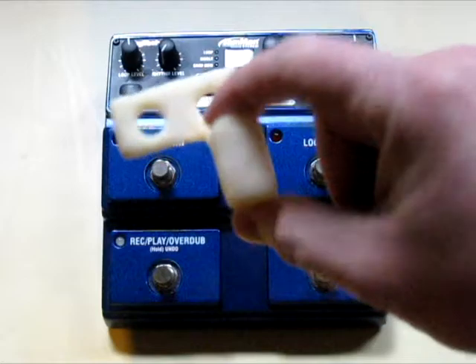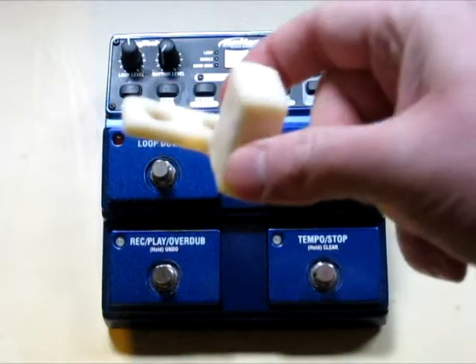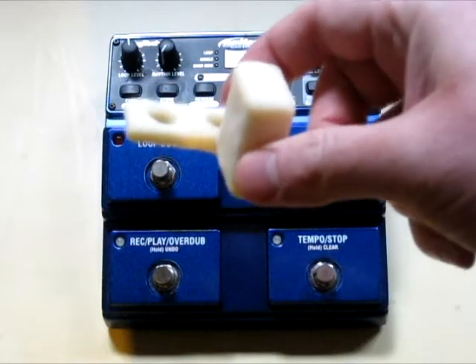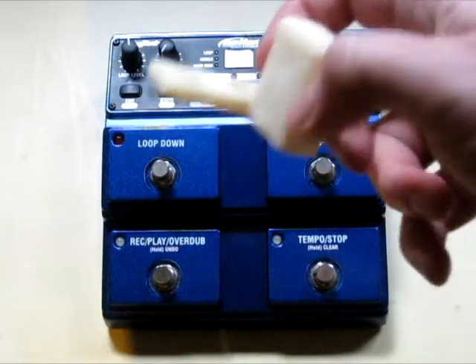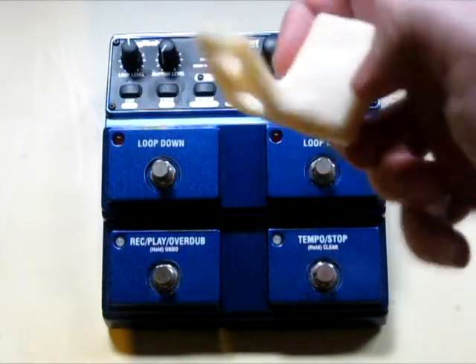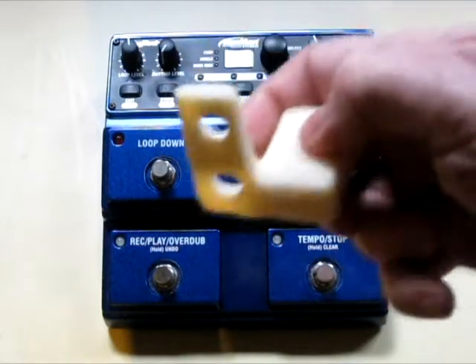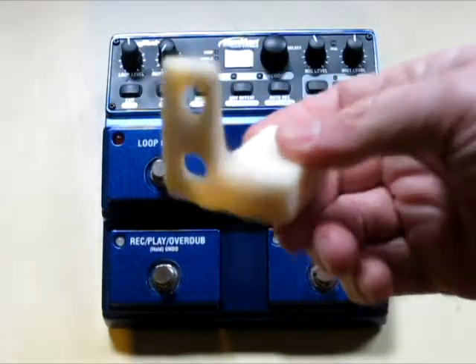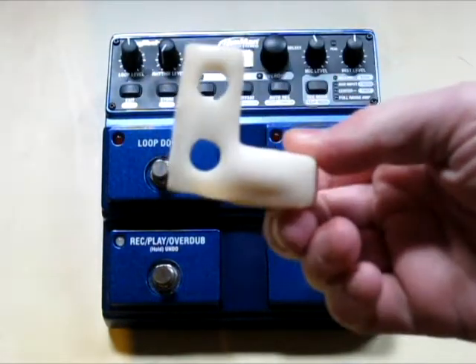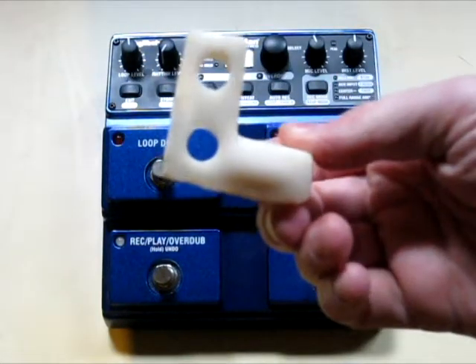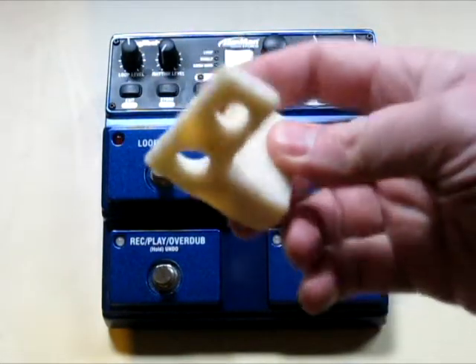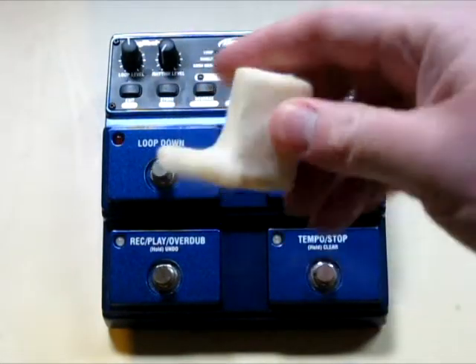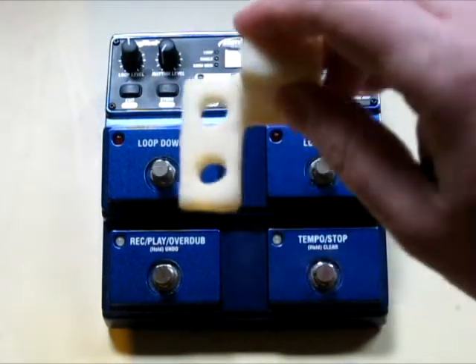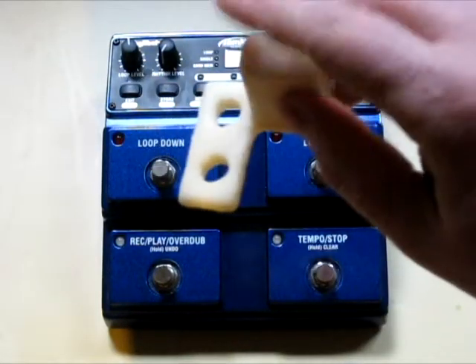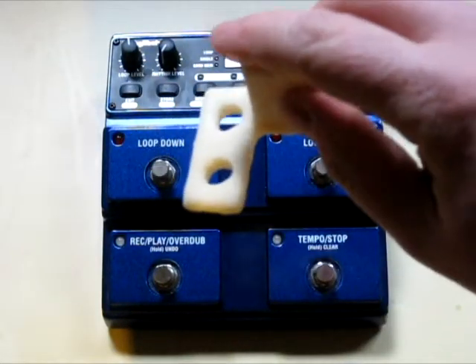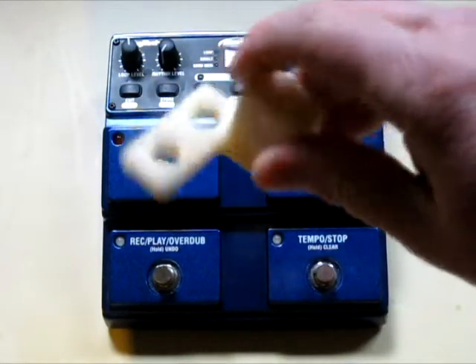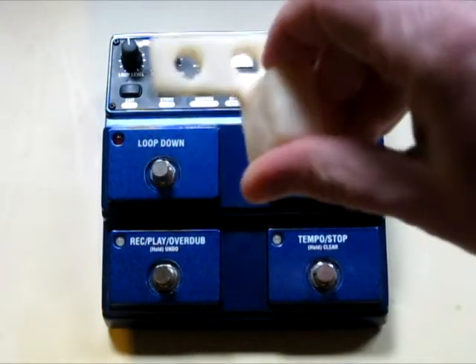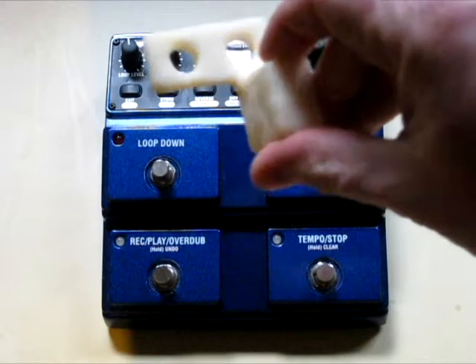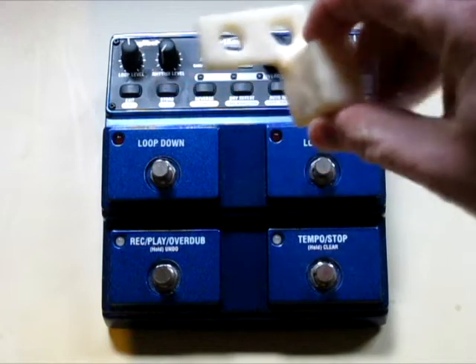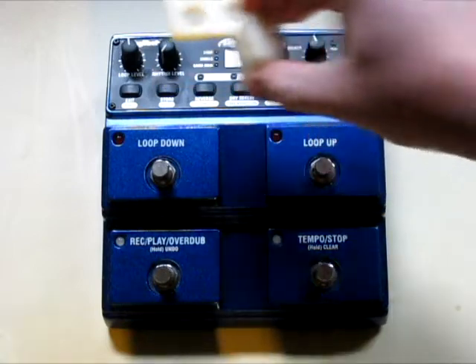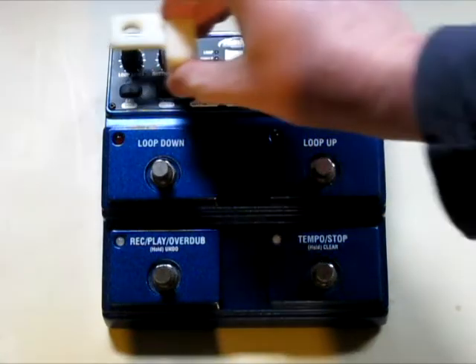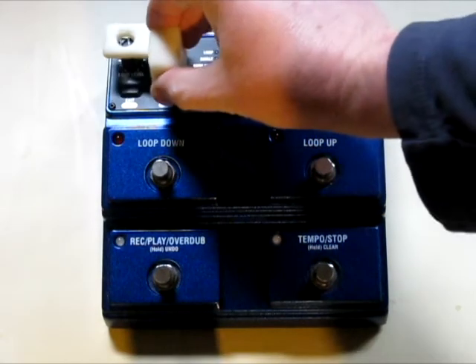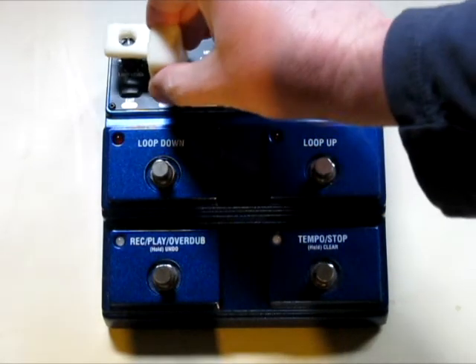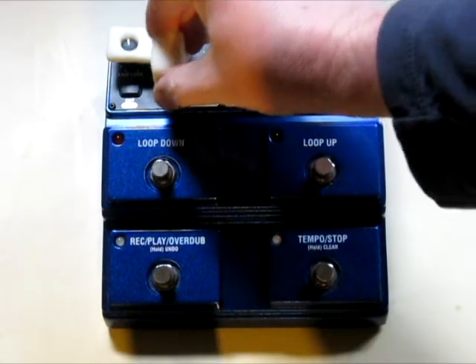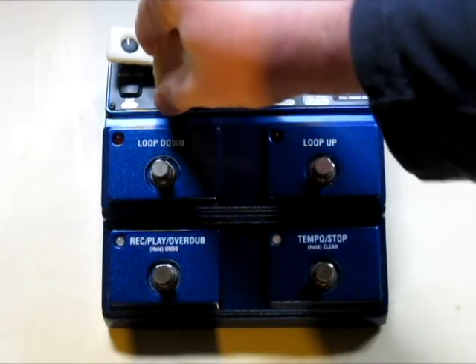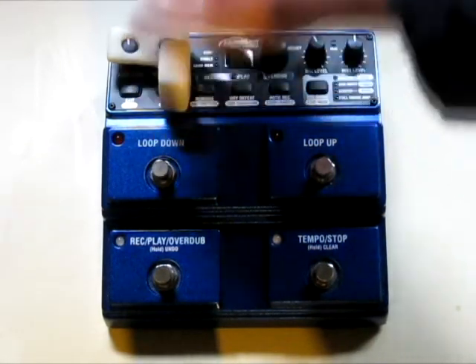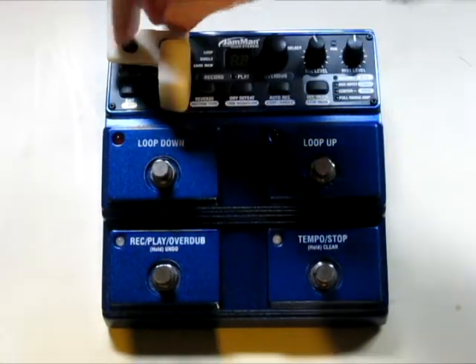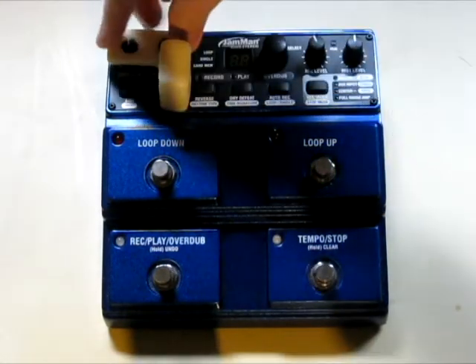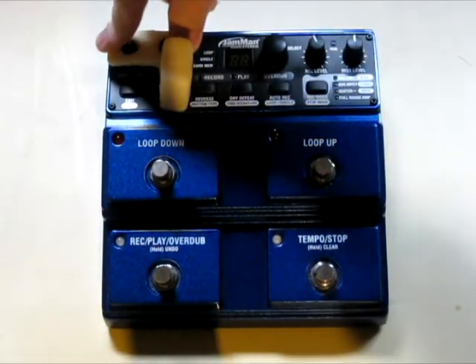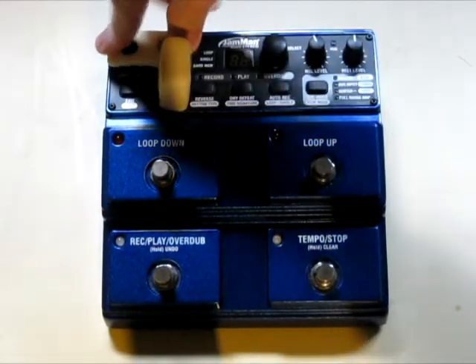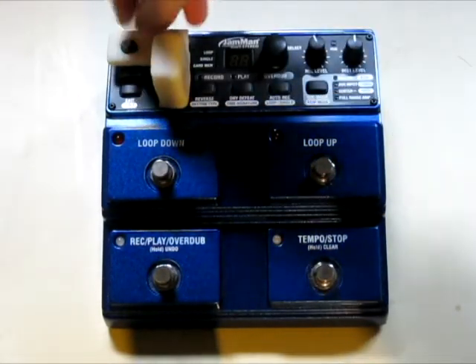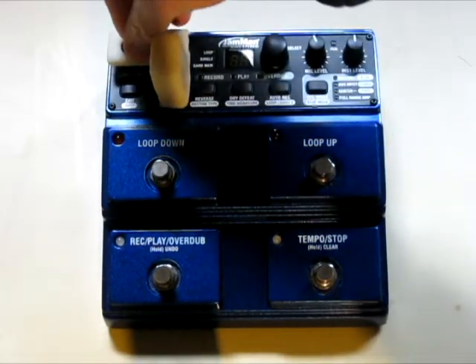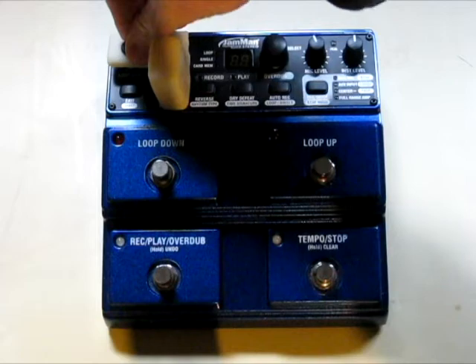Here is how to install. Simply set the loop level and rhythm level knobs to where you want them, and slide the device over the knobs. Now the save button will be accessible by your foot while you are playing live.